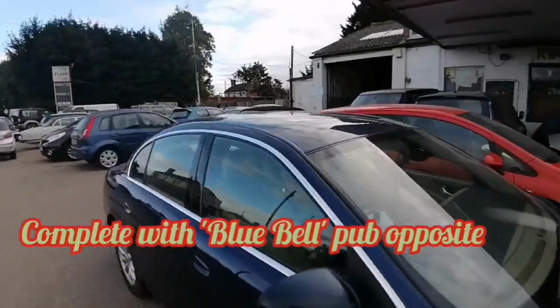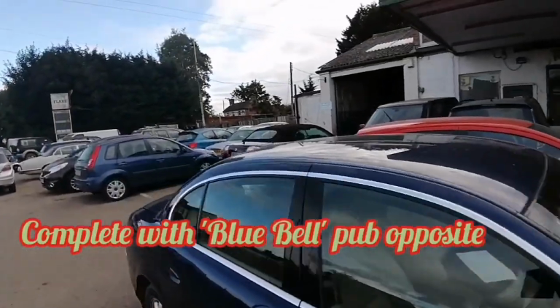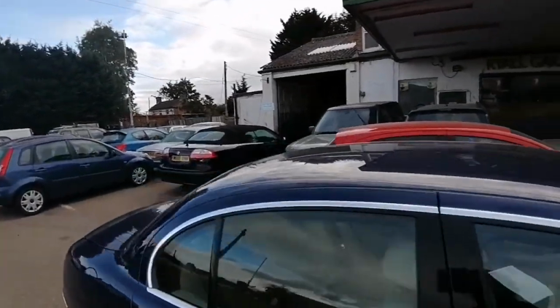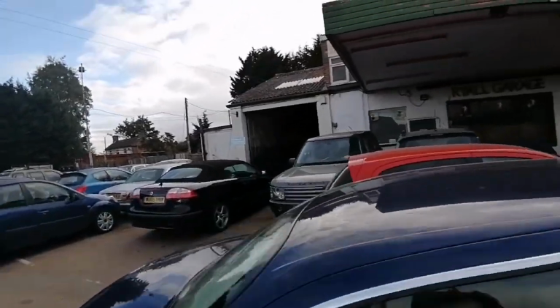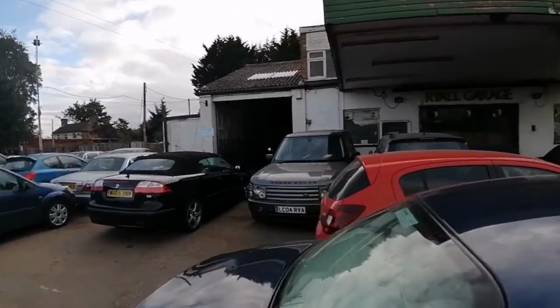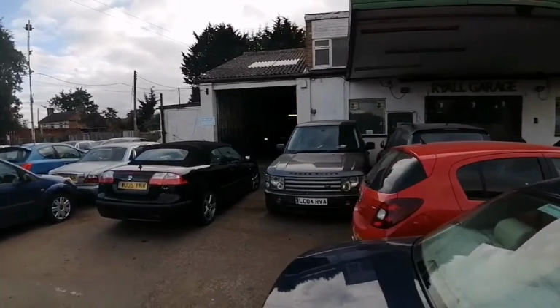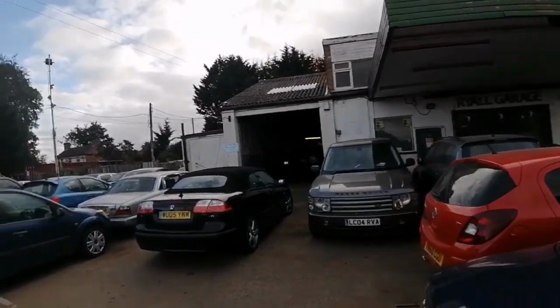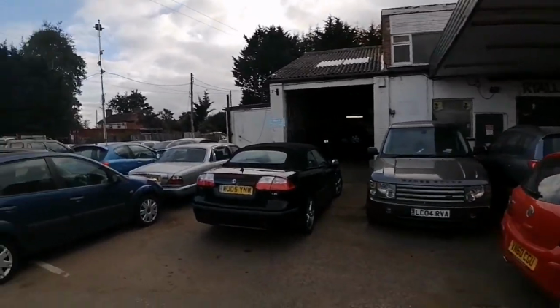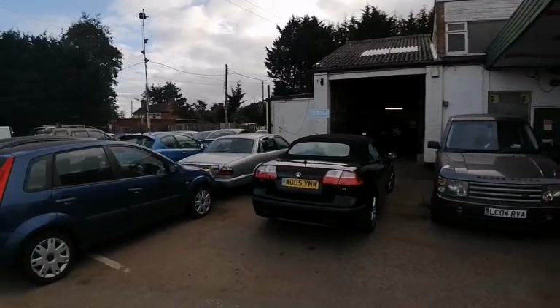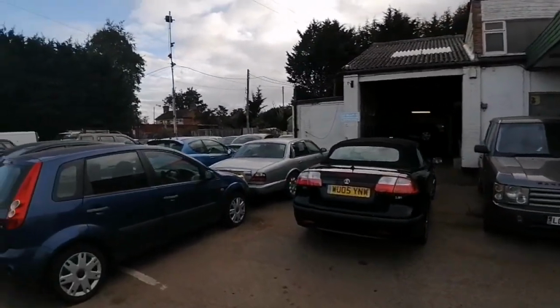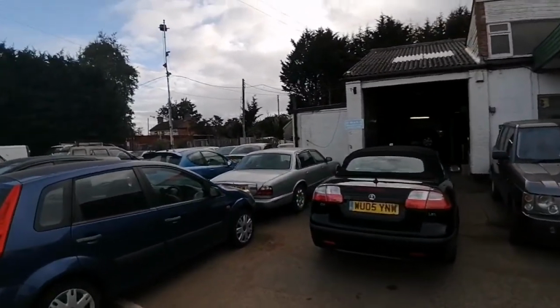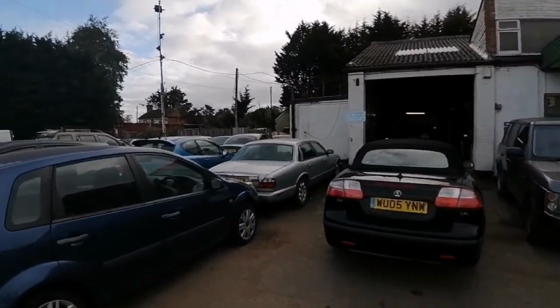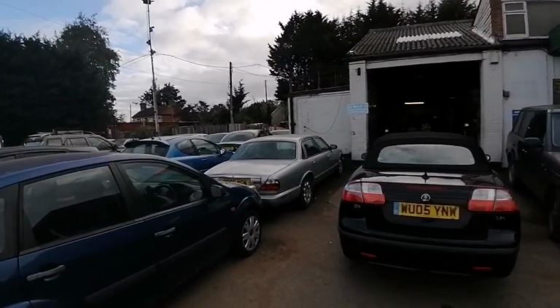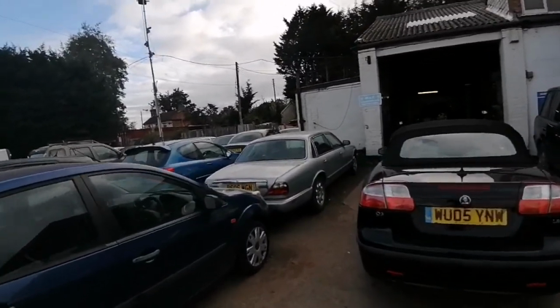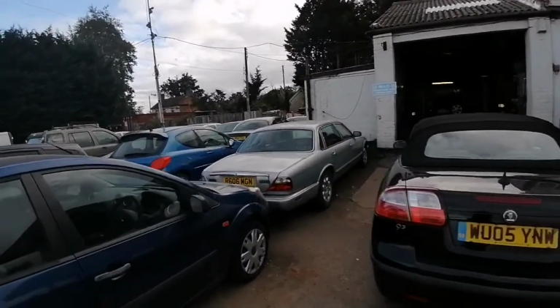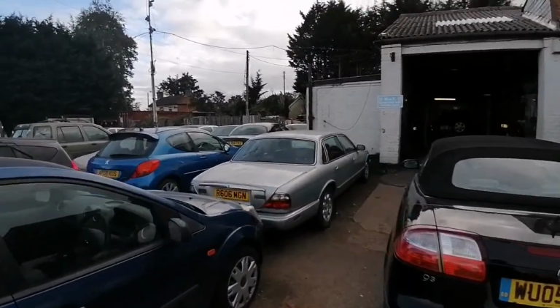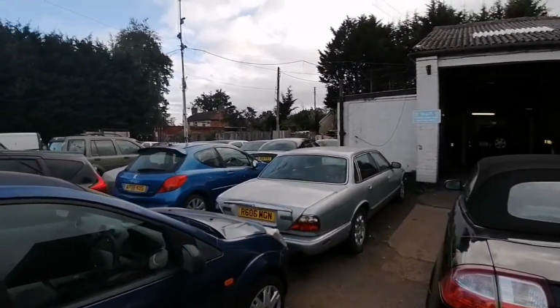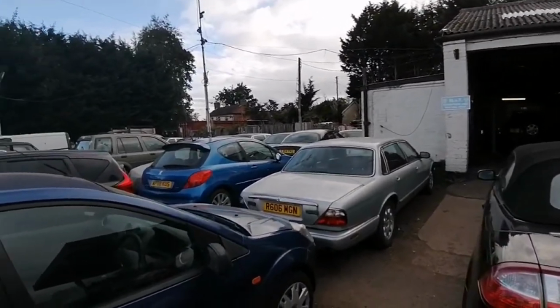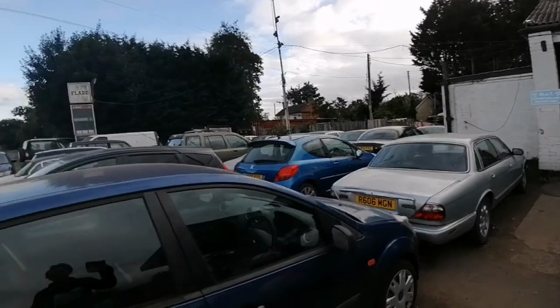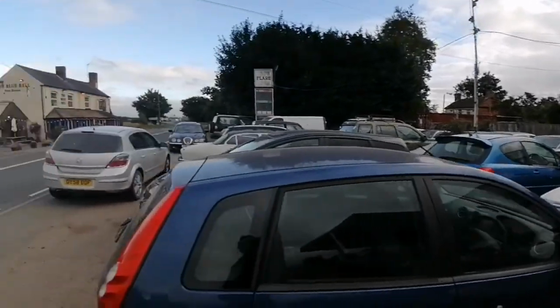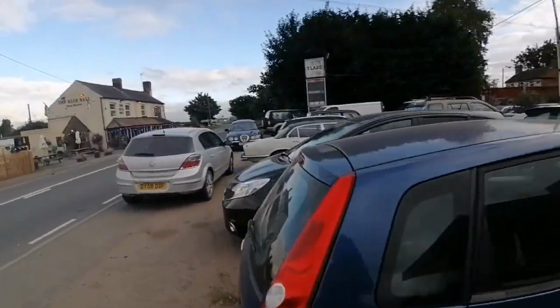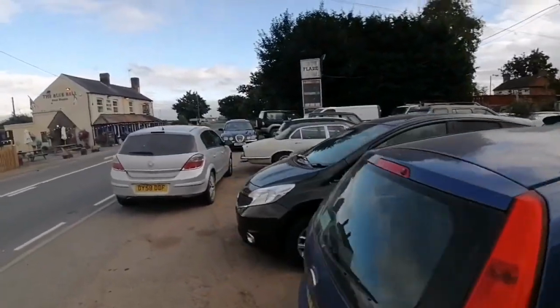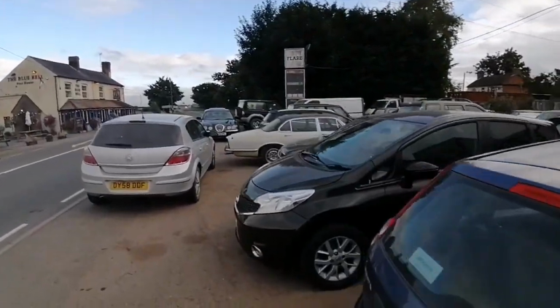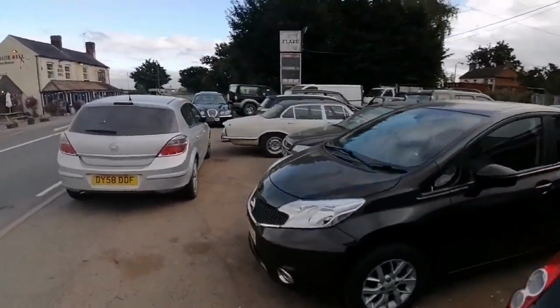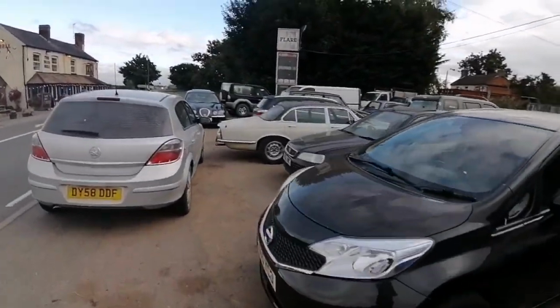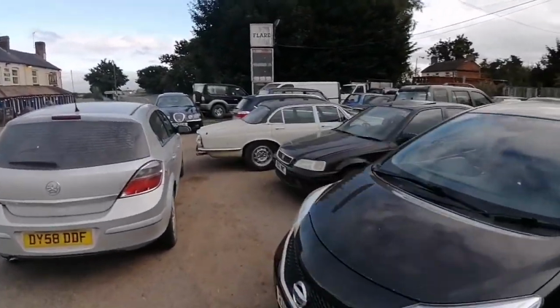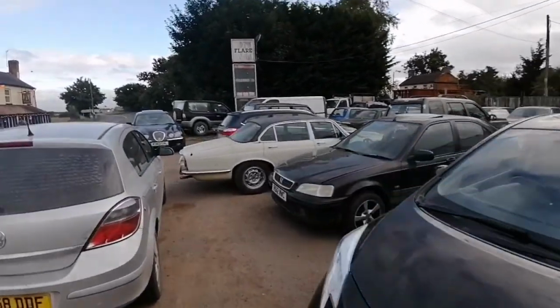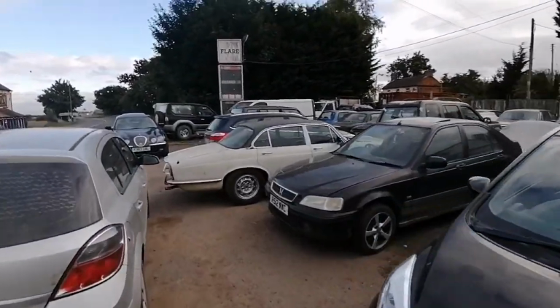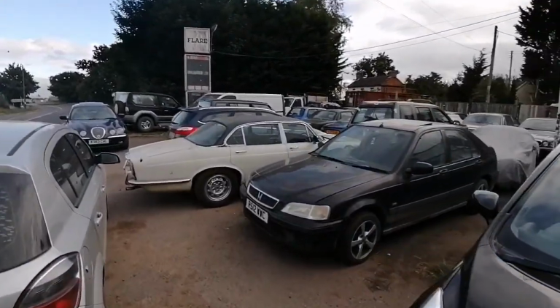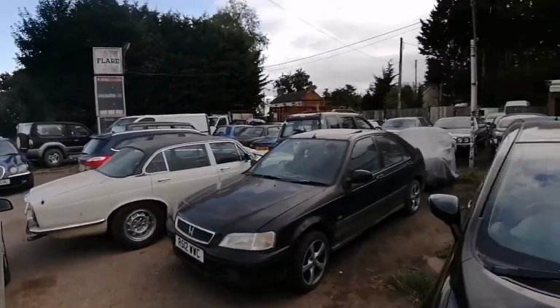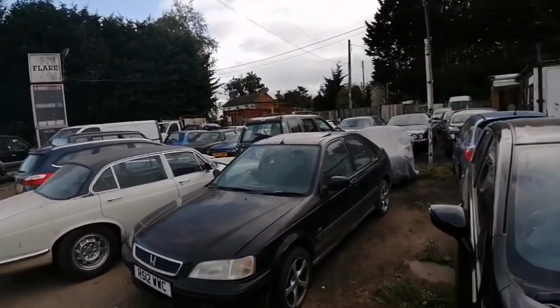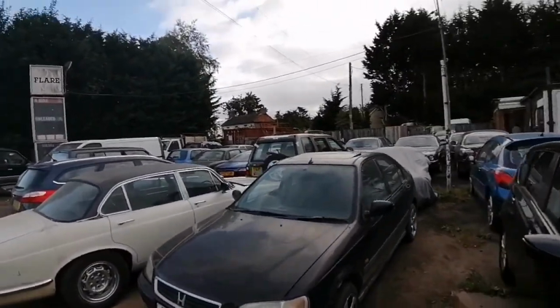Got the Range Rover here as well. Jaguar Sovereign there — I'd race about 1997, 1998. And the classy old 1970s model here as well.